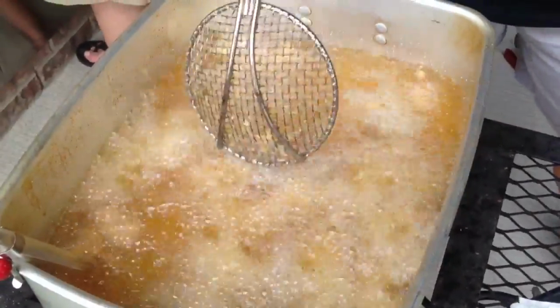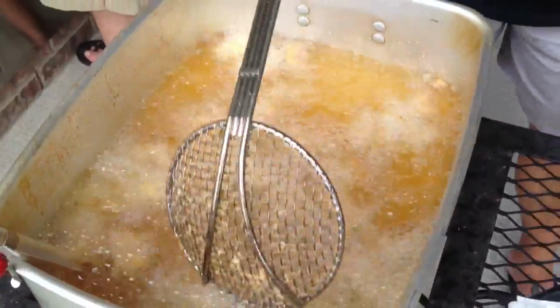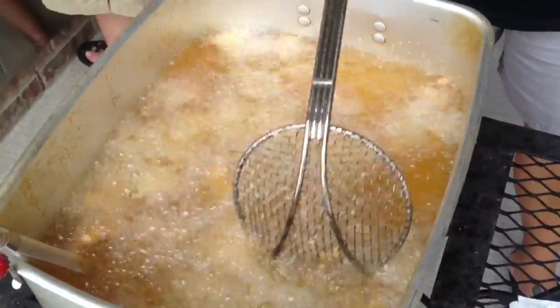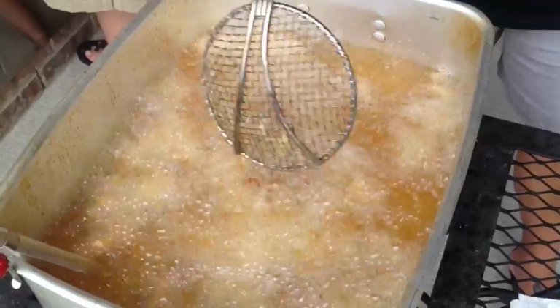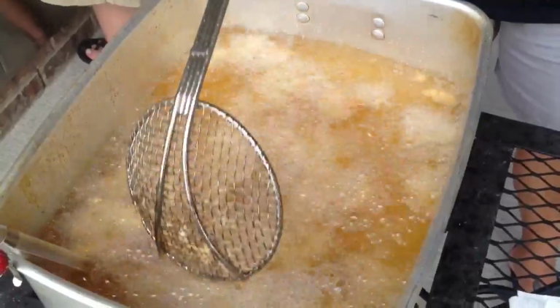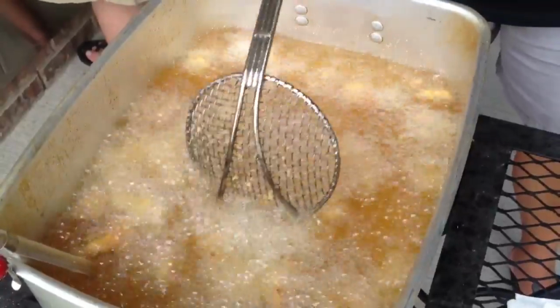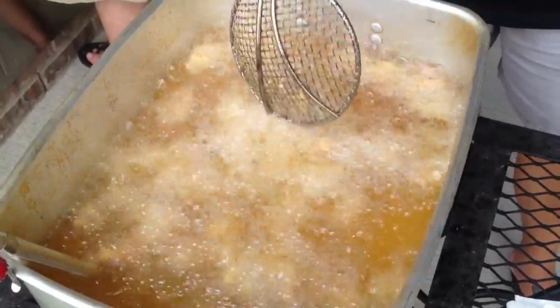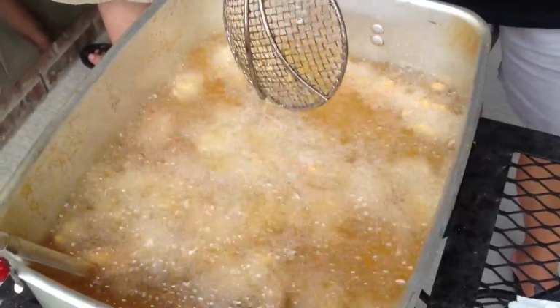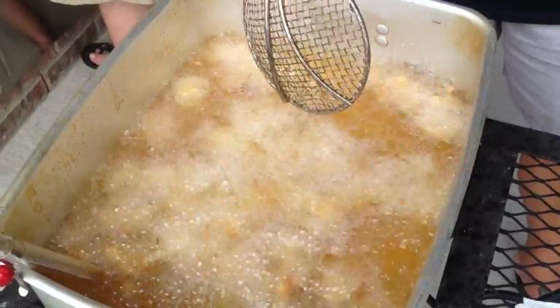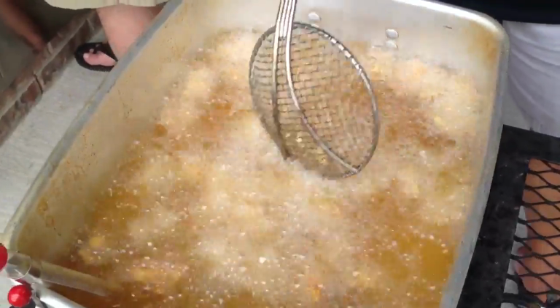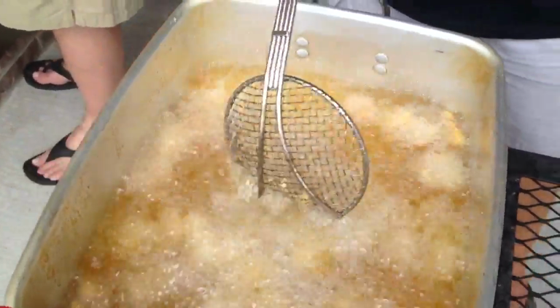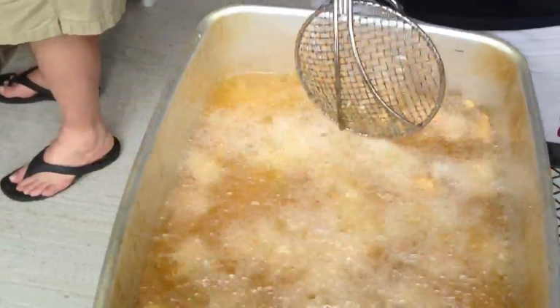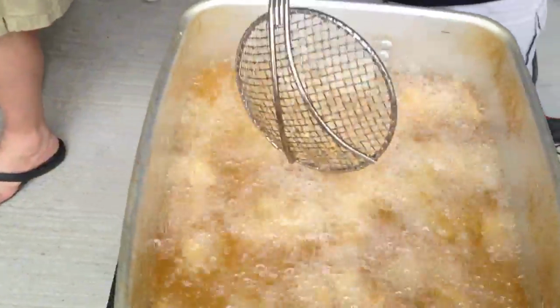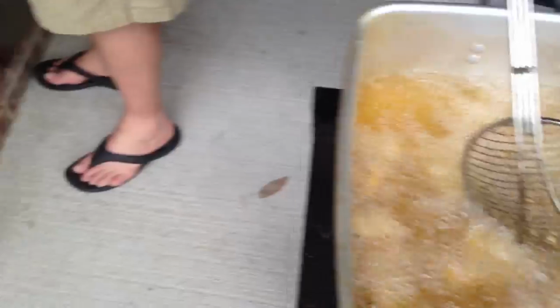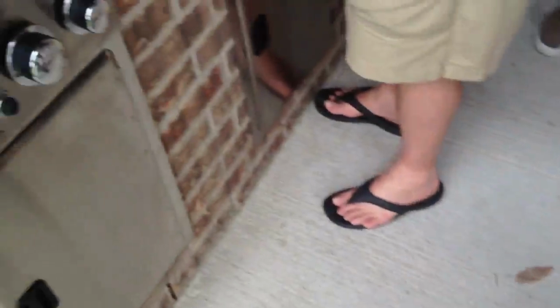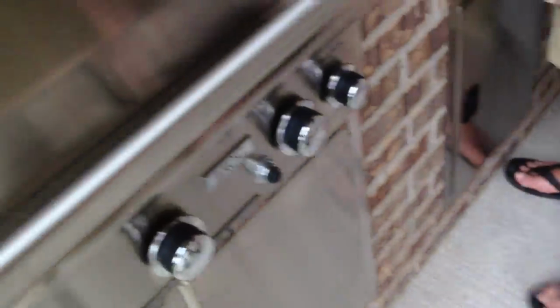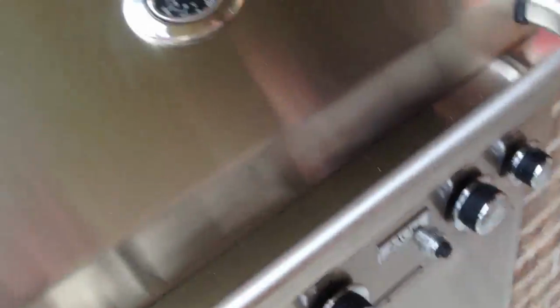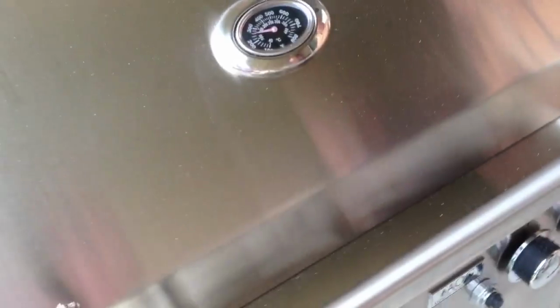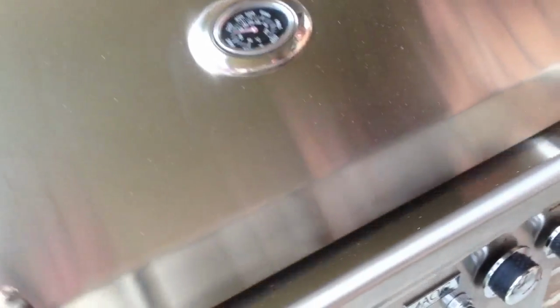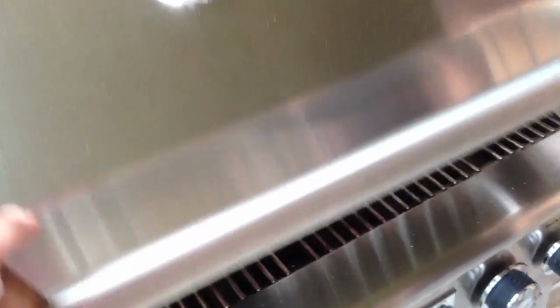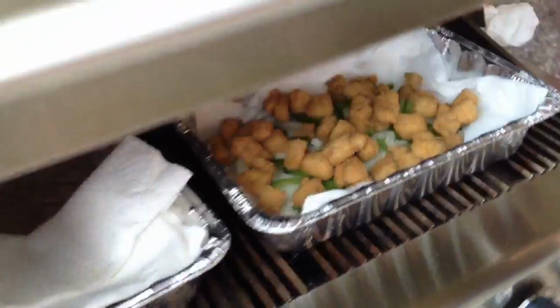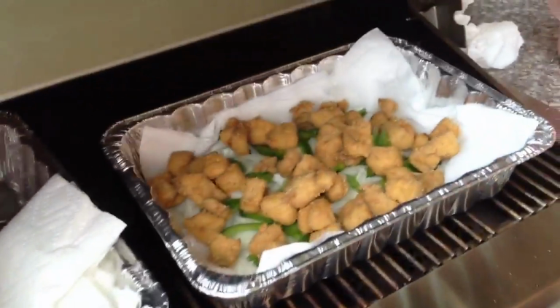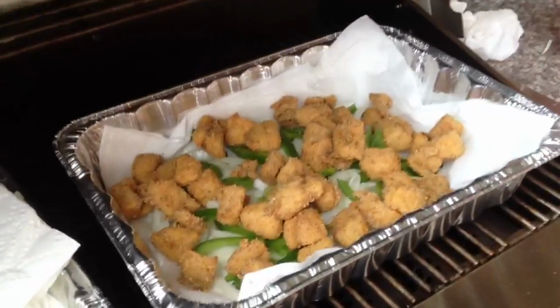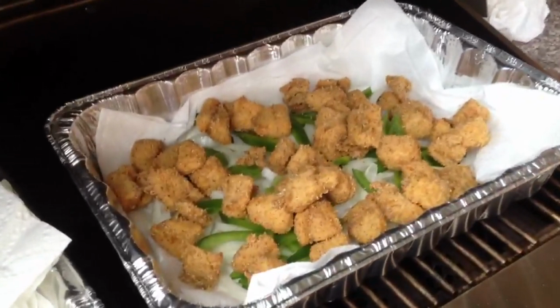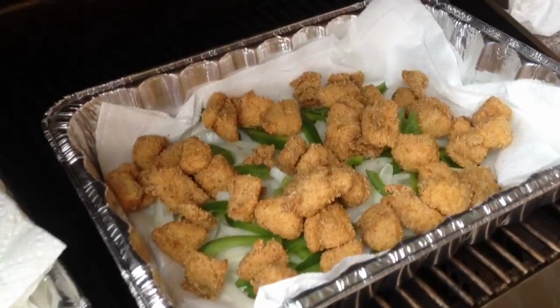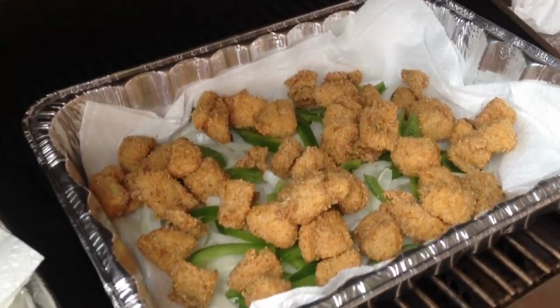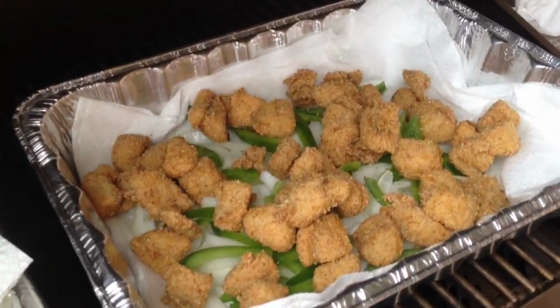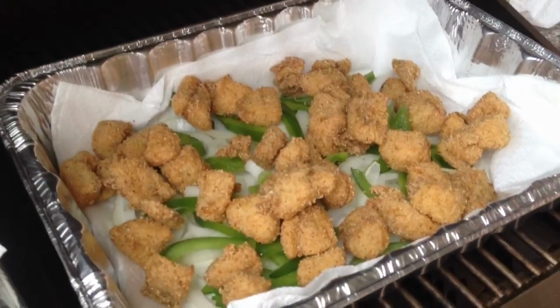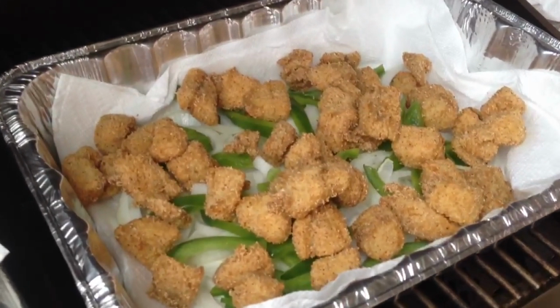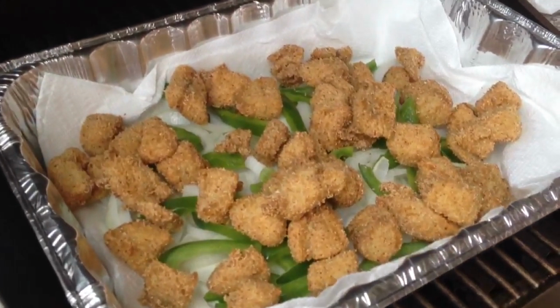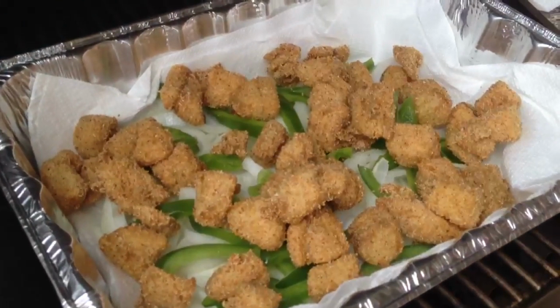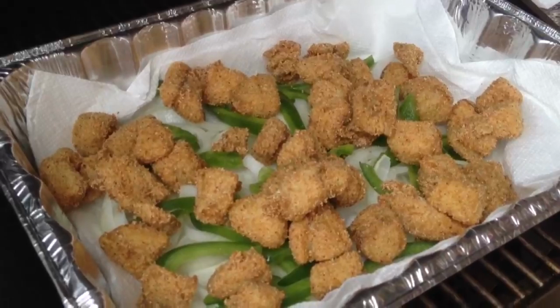It ain't nothing like some good fried fish. Once they come out of the grease, we got them on the warmer here, sitting in the pan on top of some onions and bell peppers.